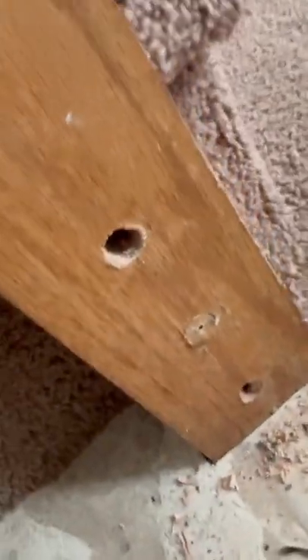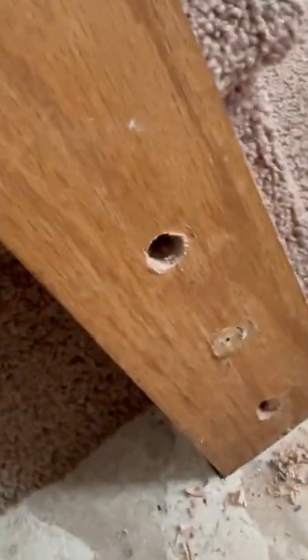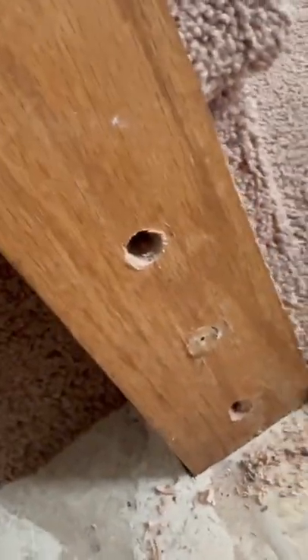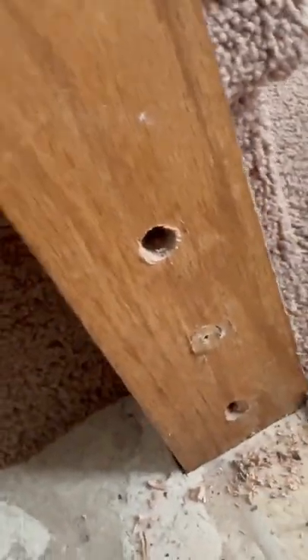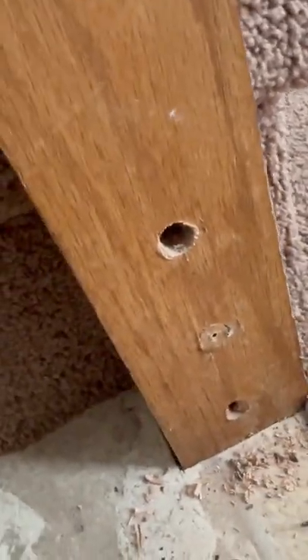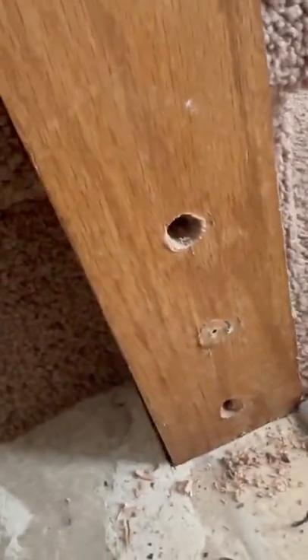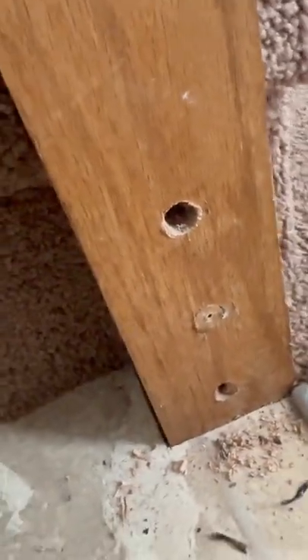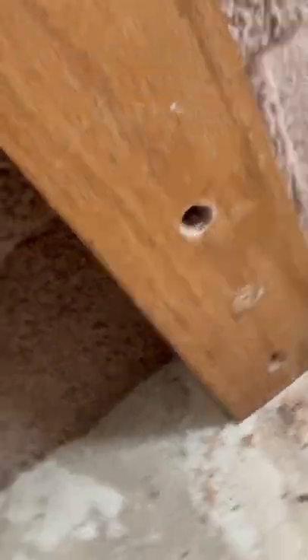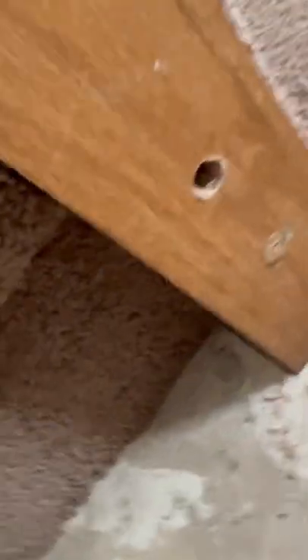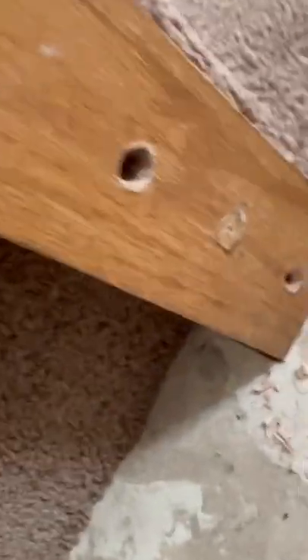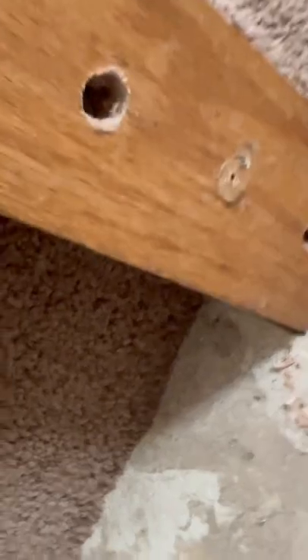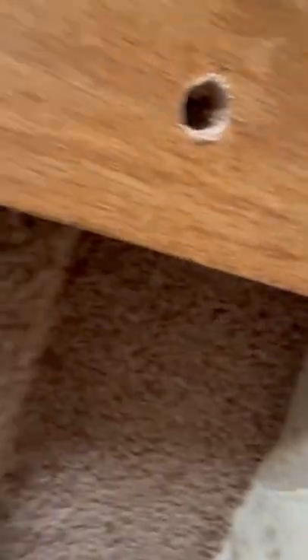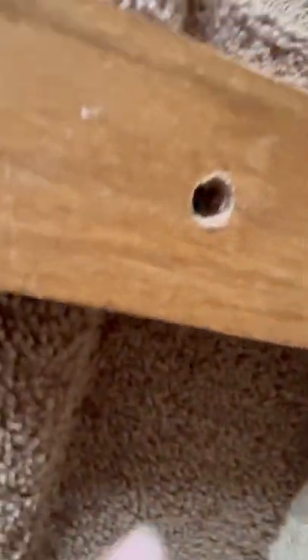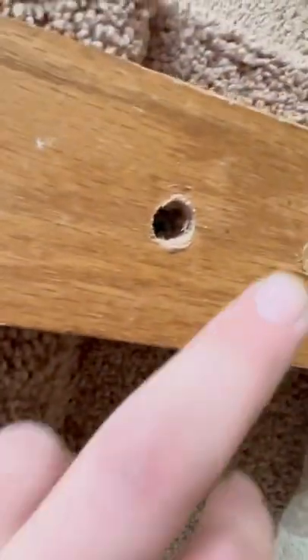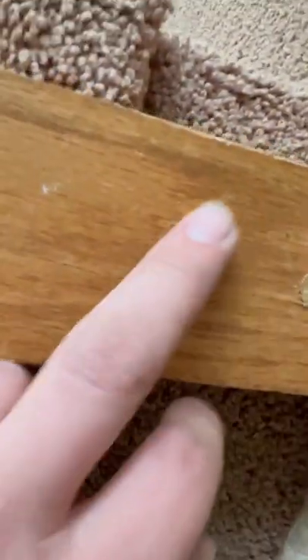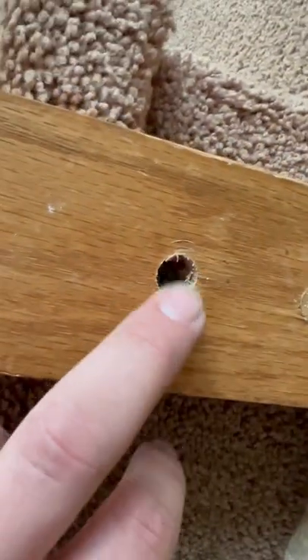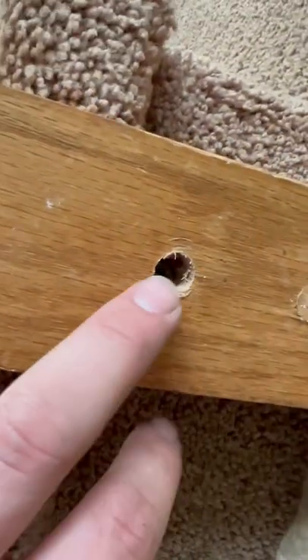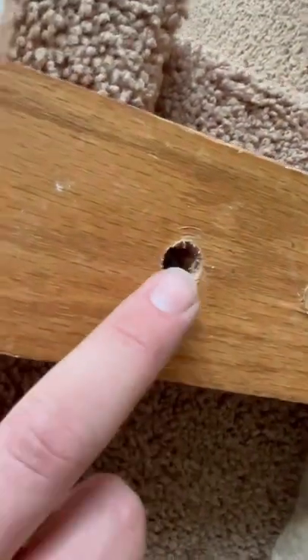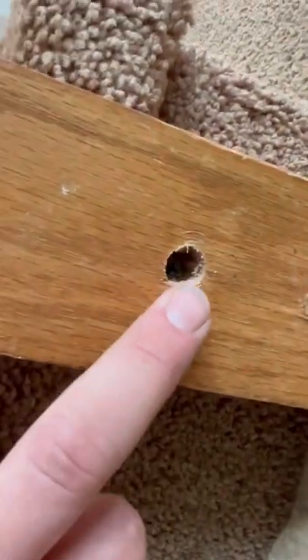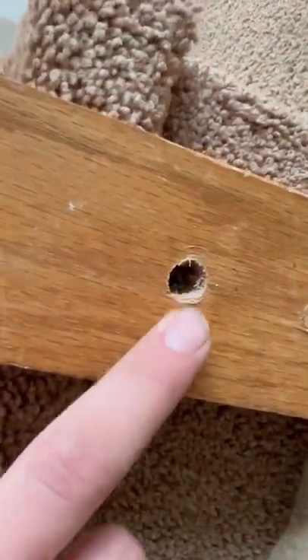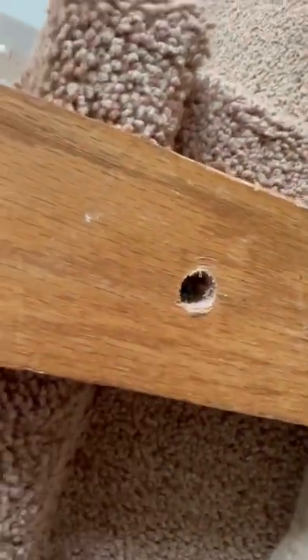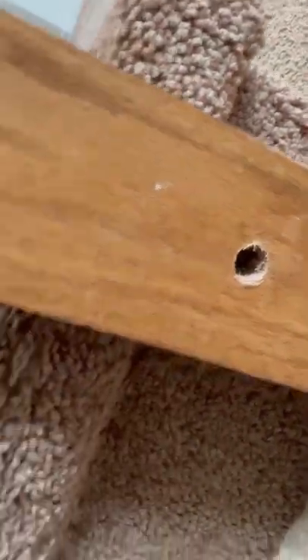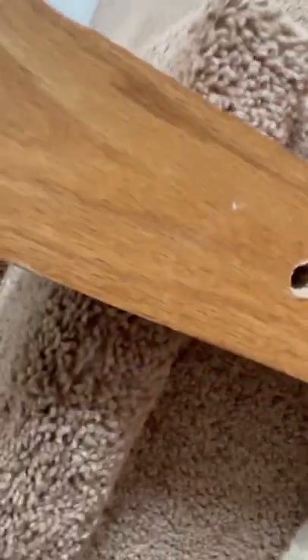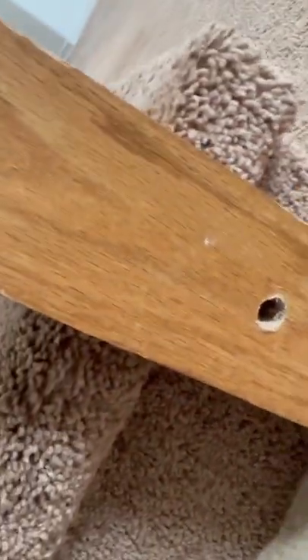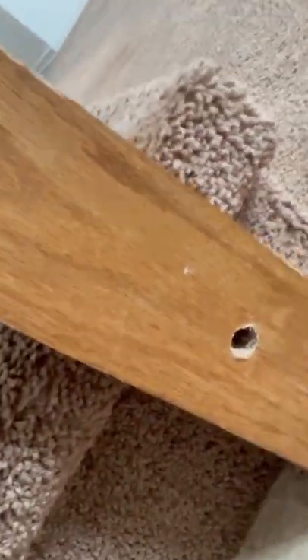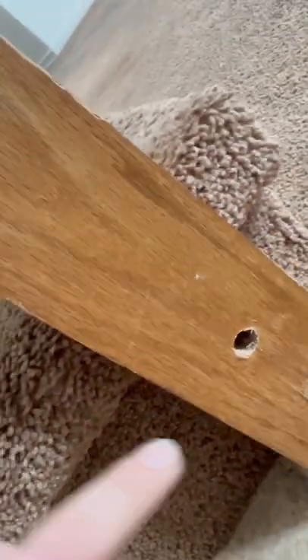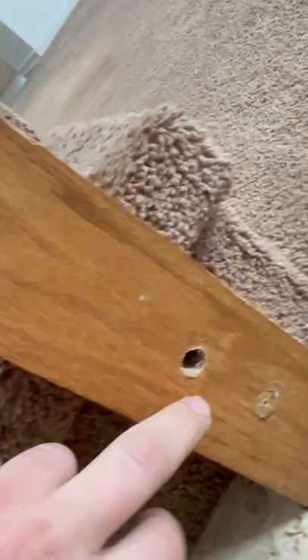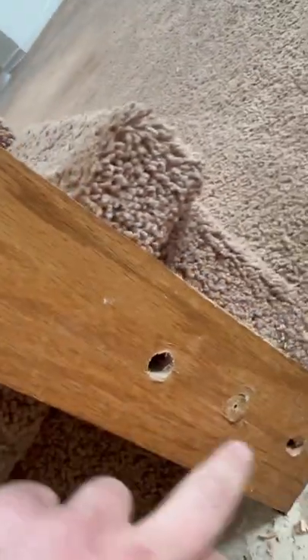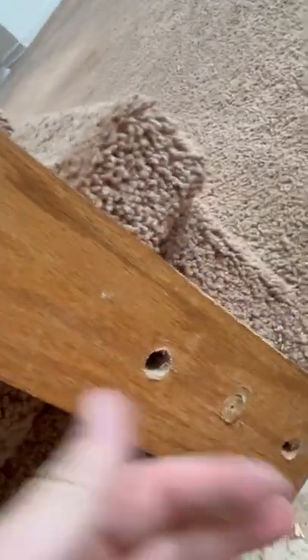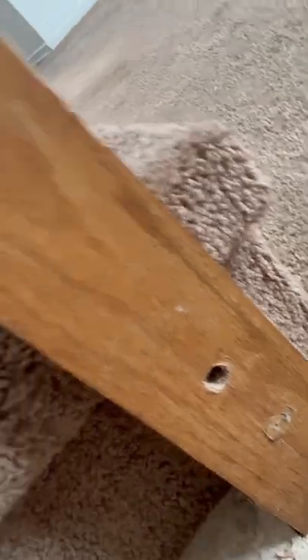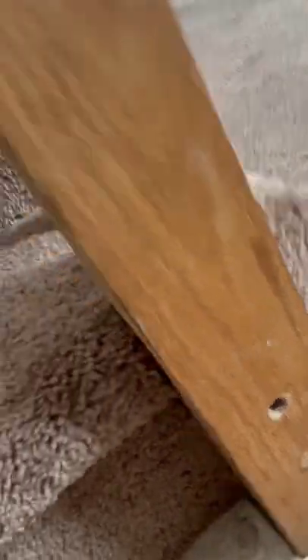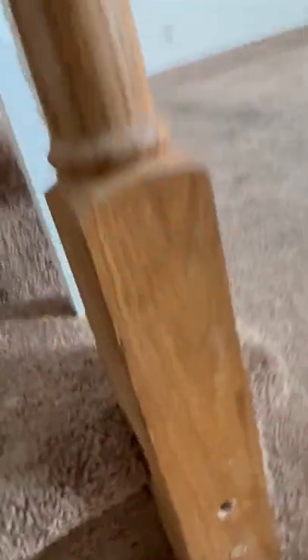So once you pop those out, you can get to the screws in there and you can normally just tighten those up. That's normally all it takes.